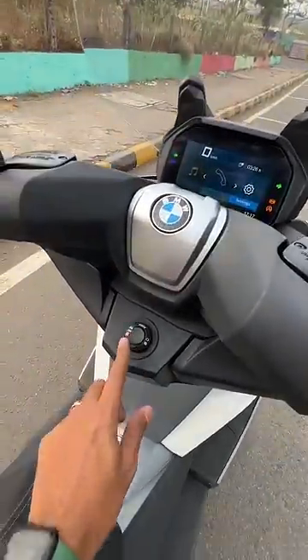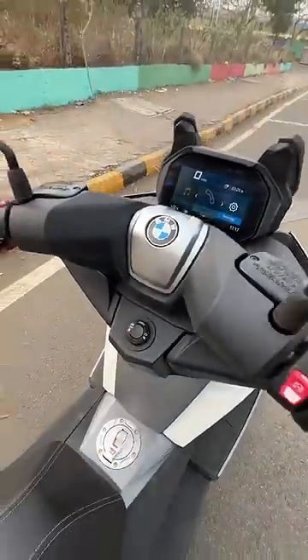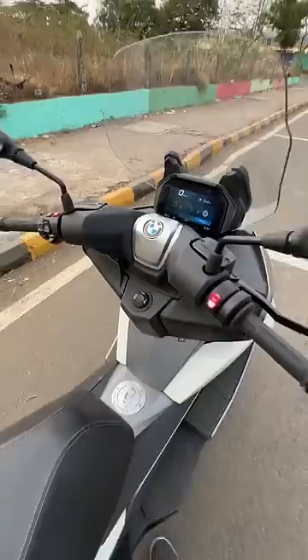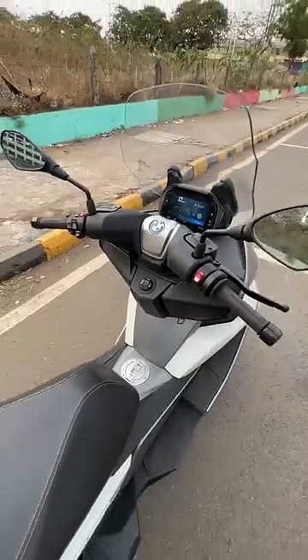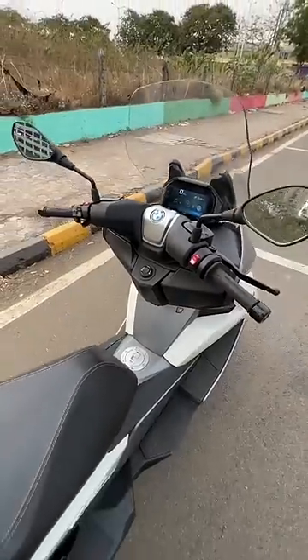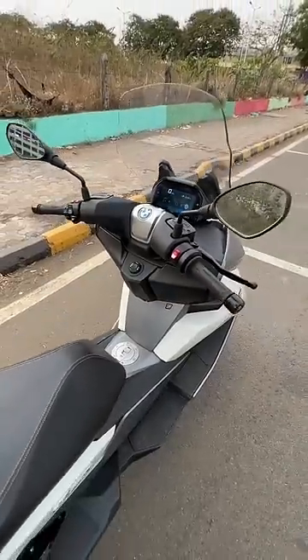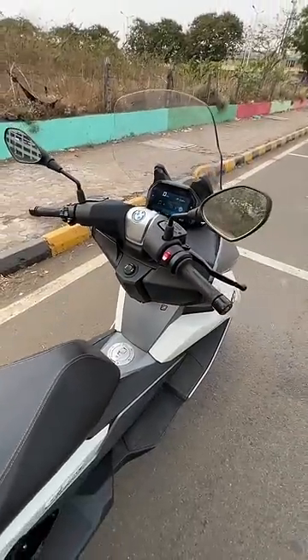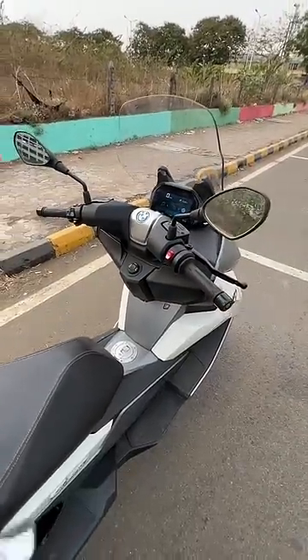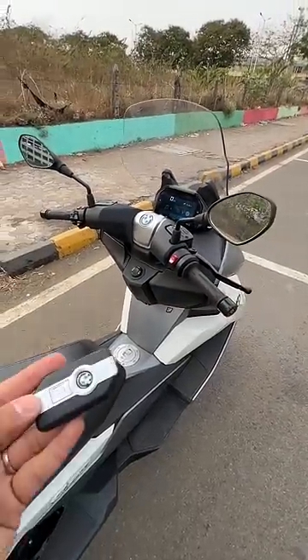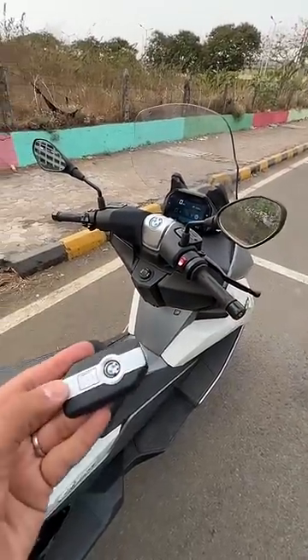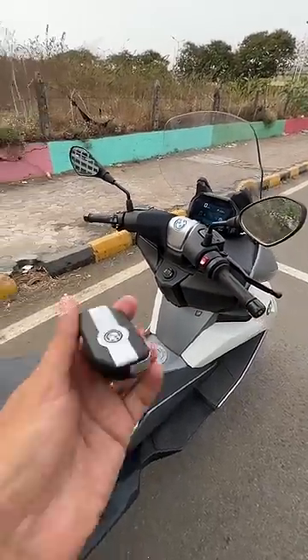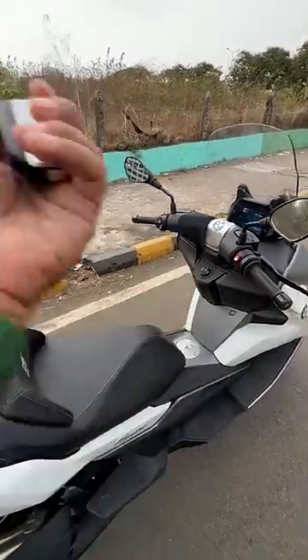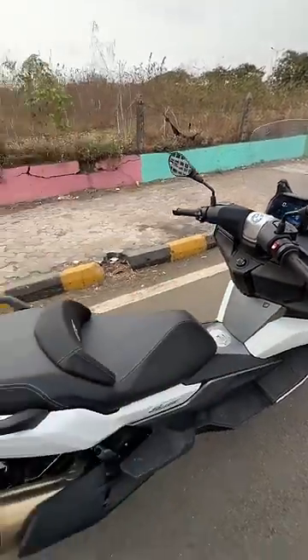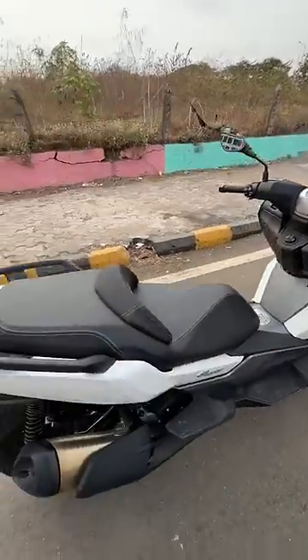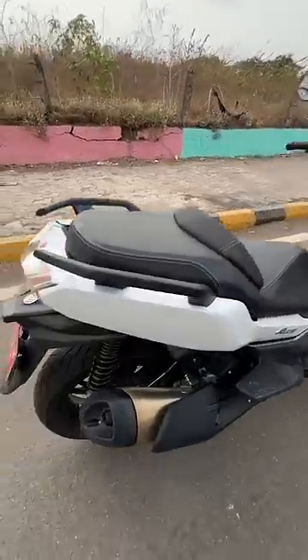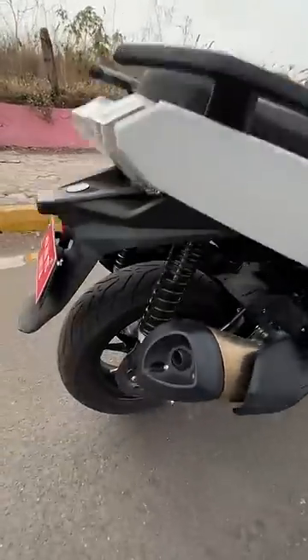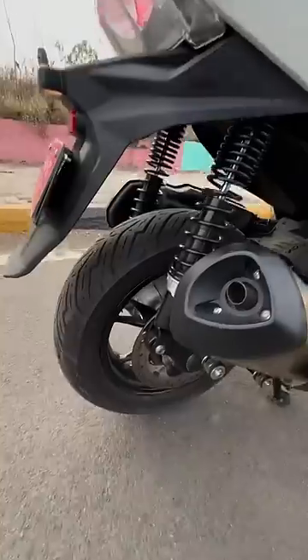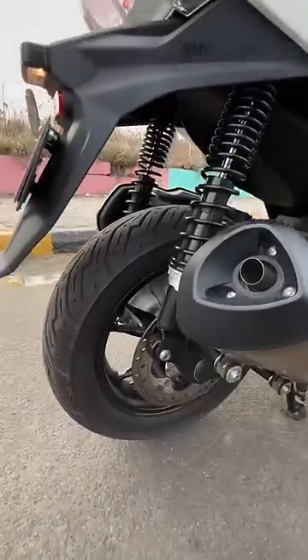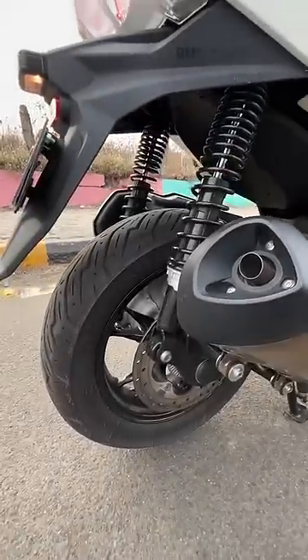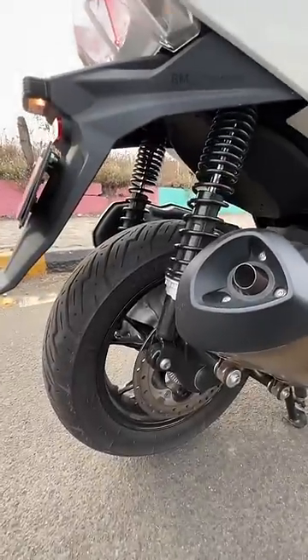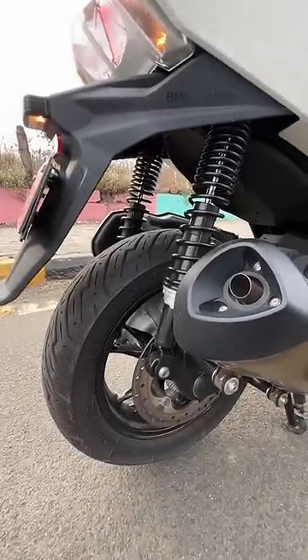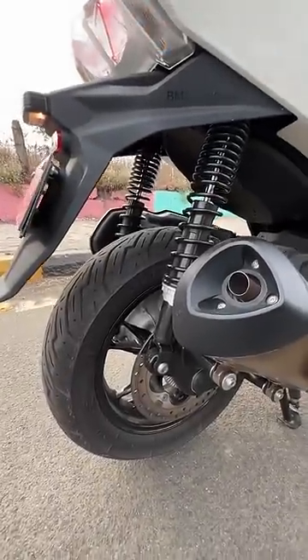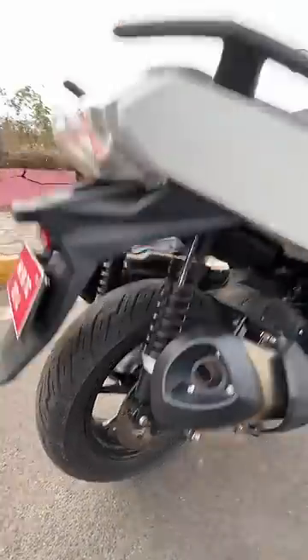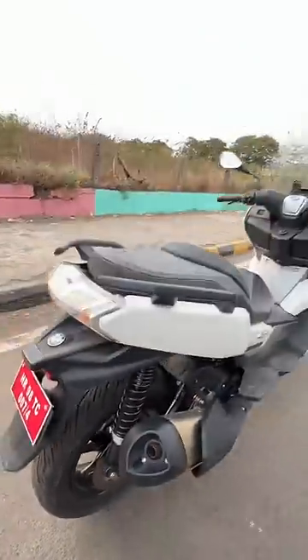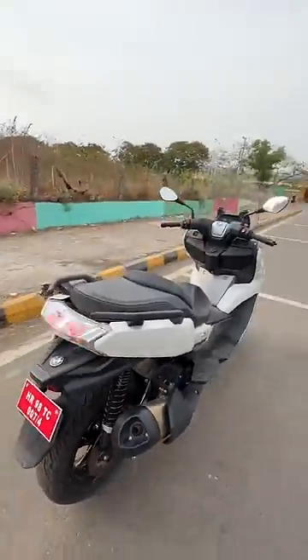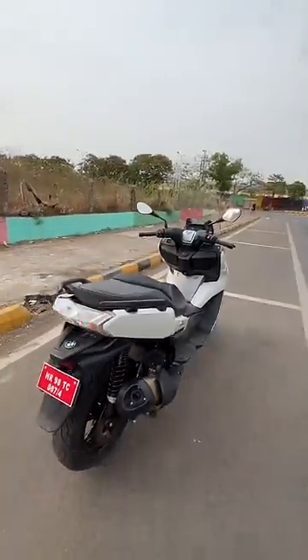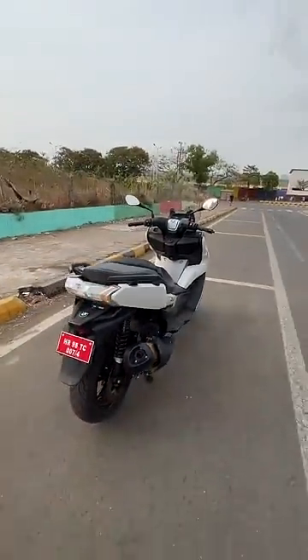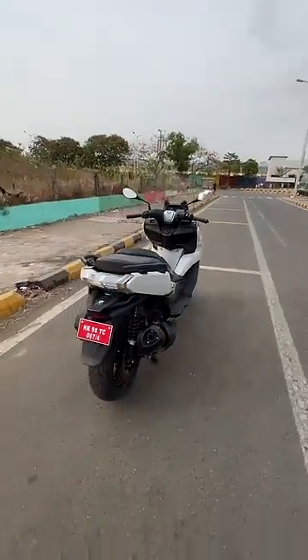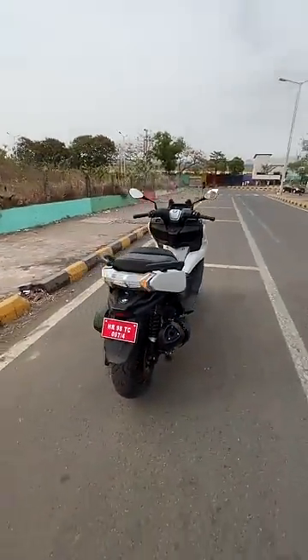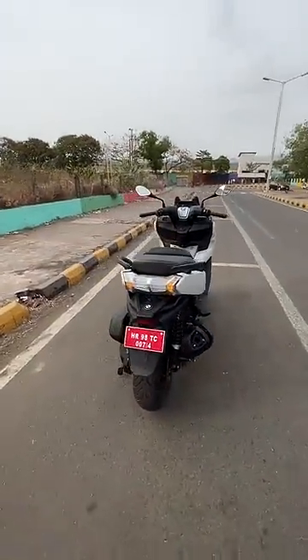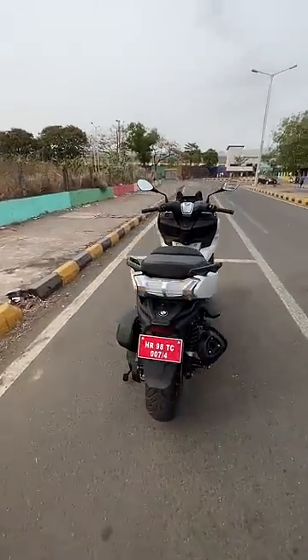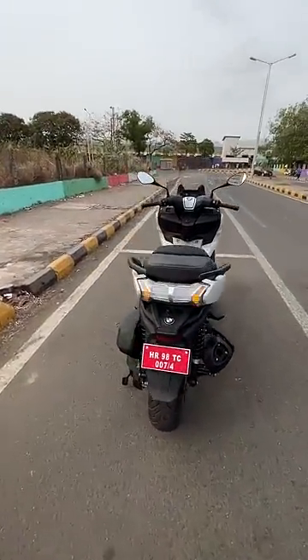Keyless entry — if you have the key in your pocket, you can turn this scooter on. You can see the rear tyre size is a 150 section. It looks very beautiful from everywhere you see it.